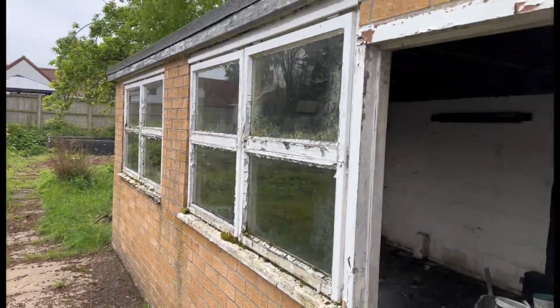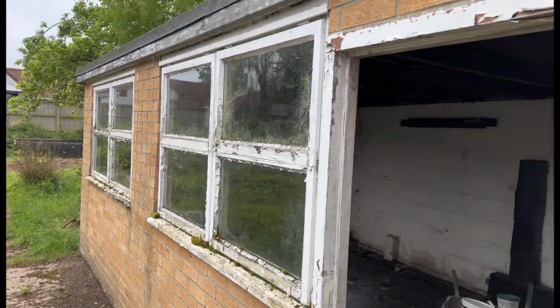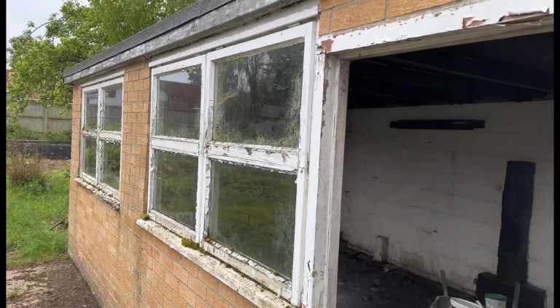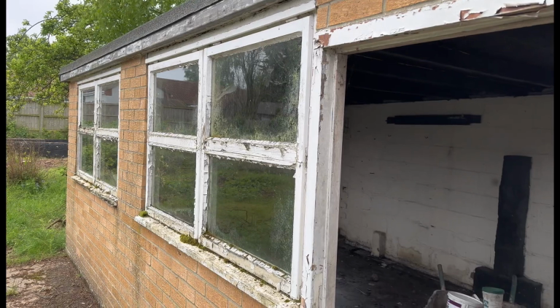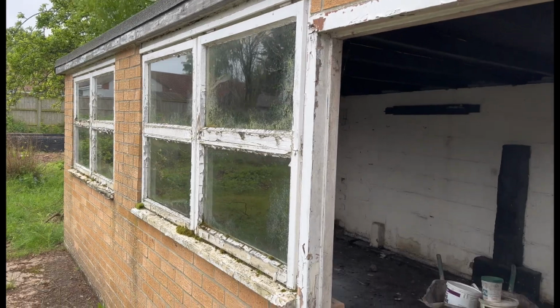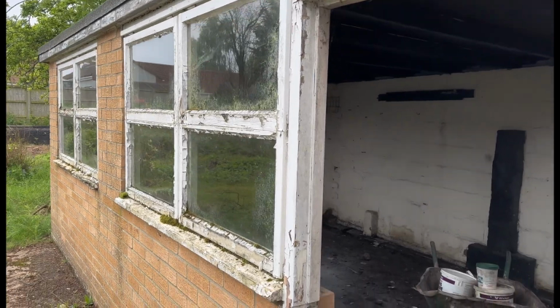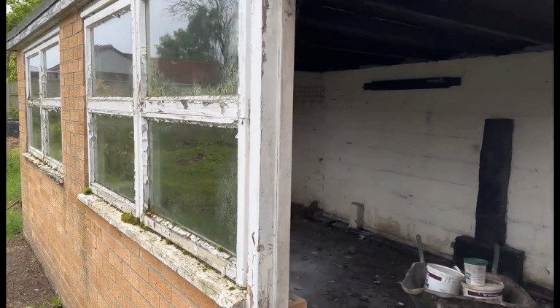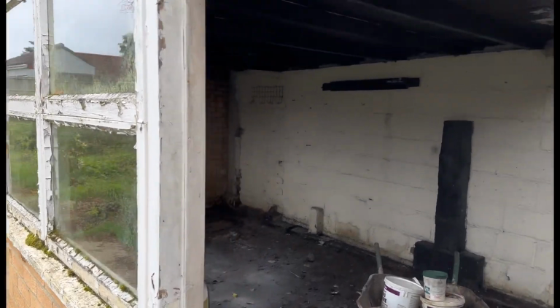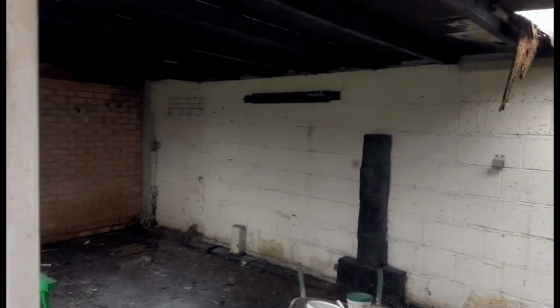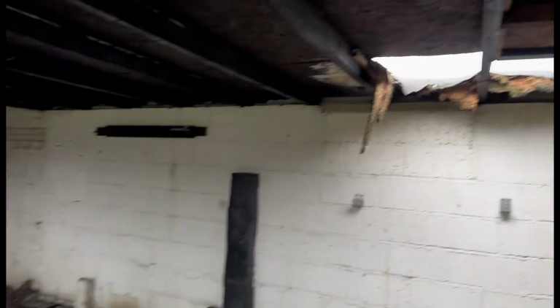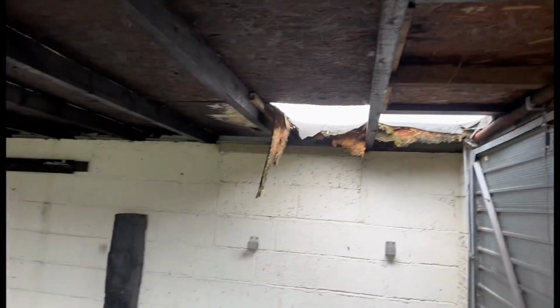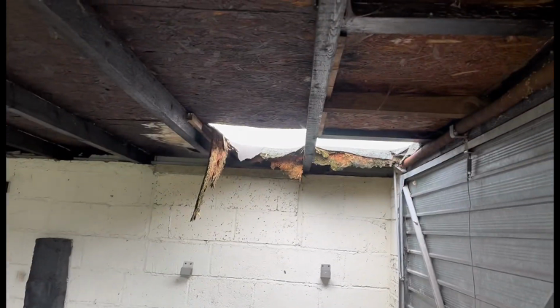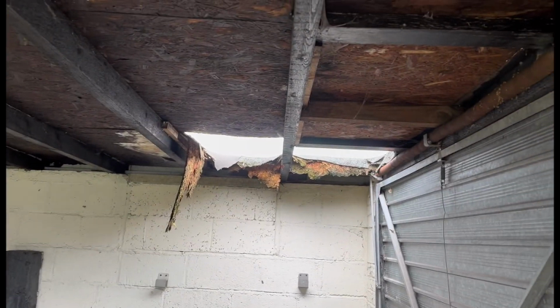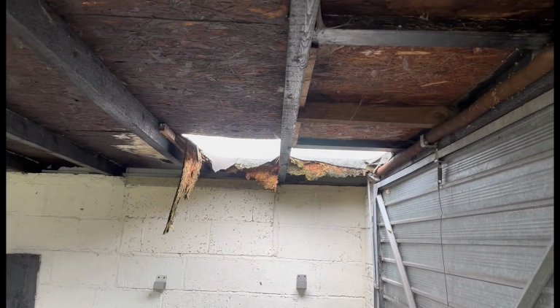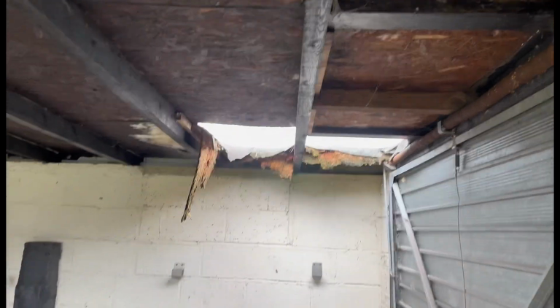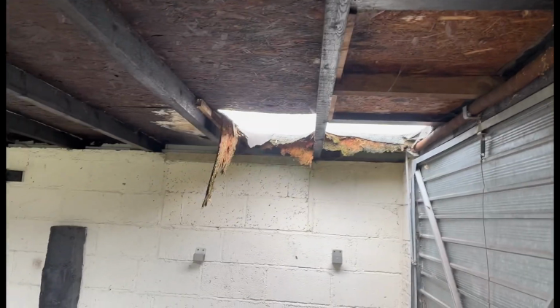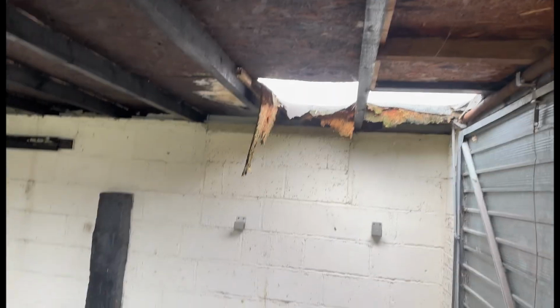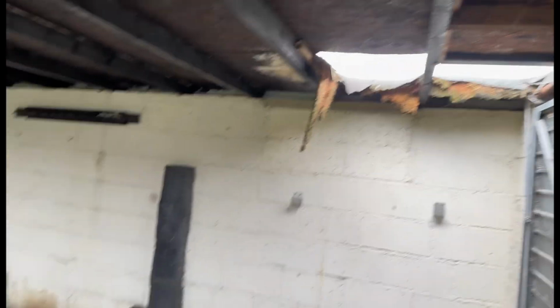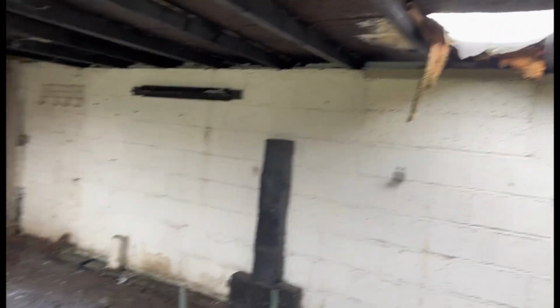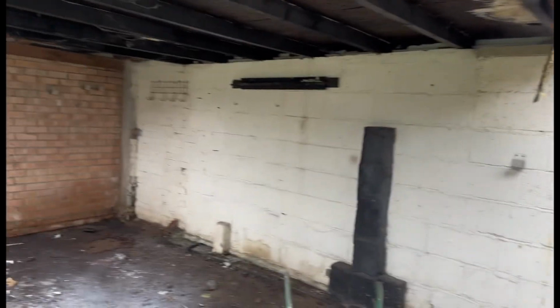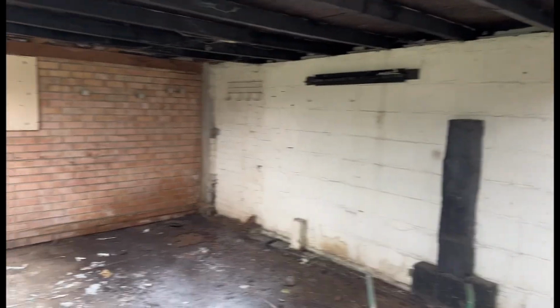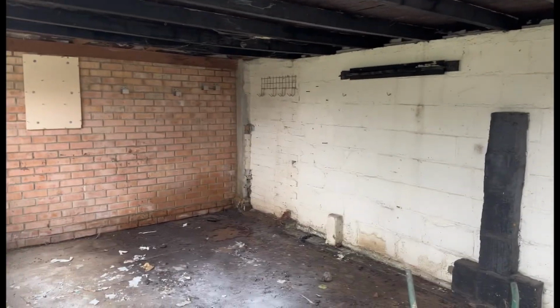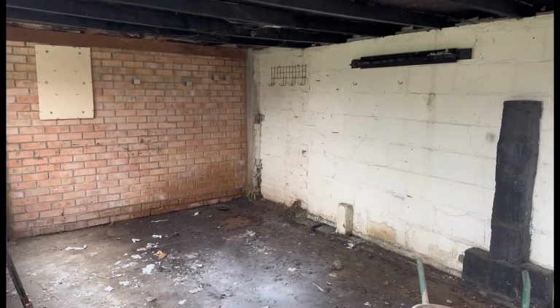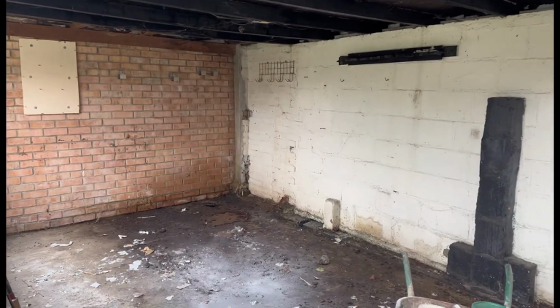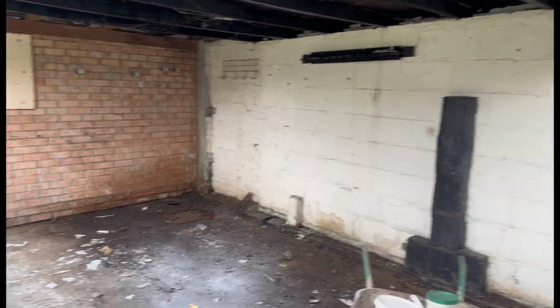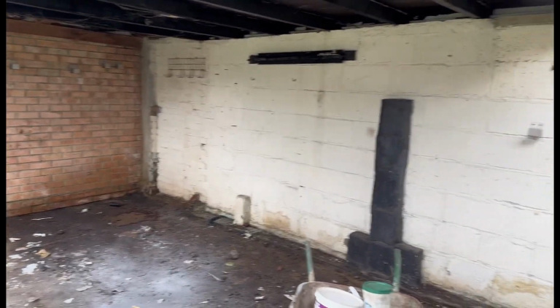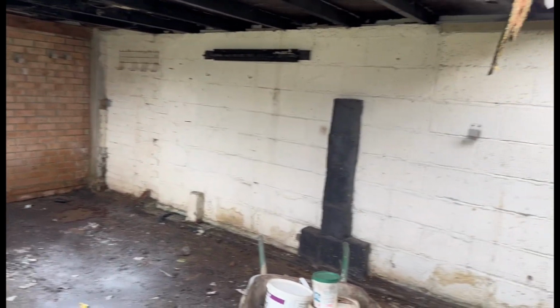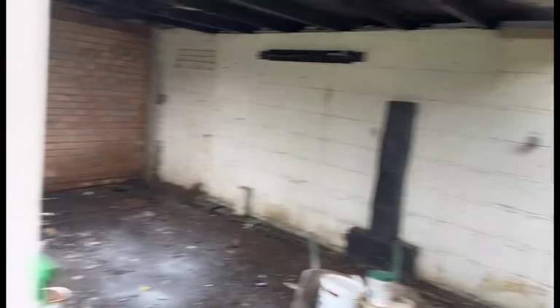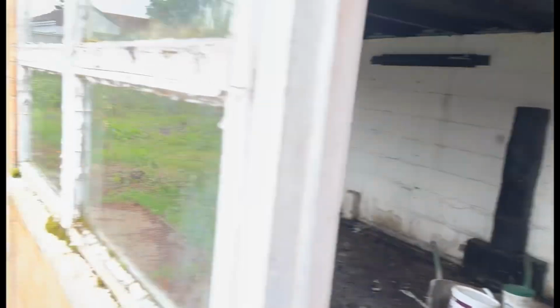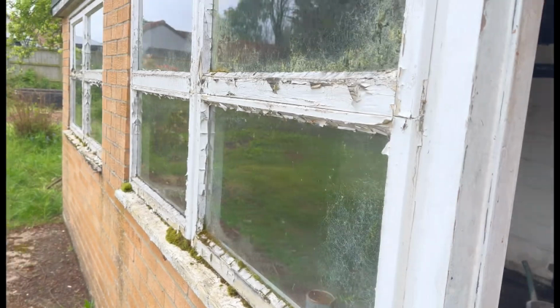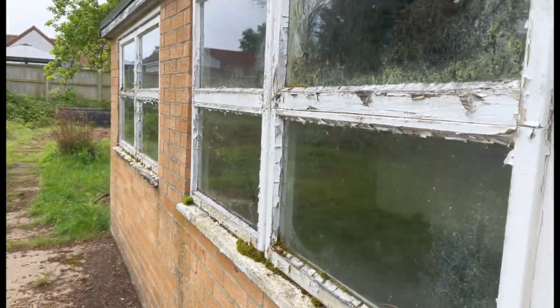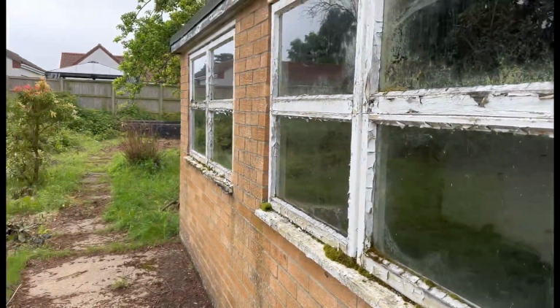The garage is now empty and it's also going to need a new roof, because there's a massive hole there — which is why everything in it was sodden, wet, mouldy, and manky. And there are also the new windows to deal with.